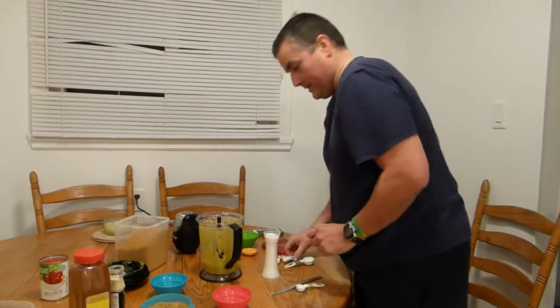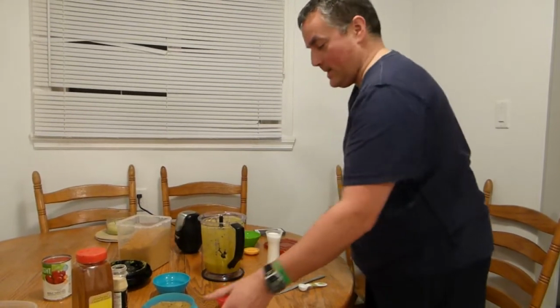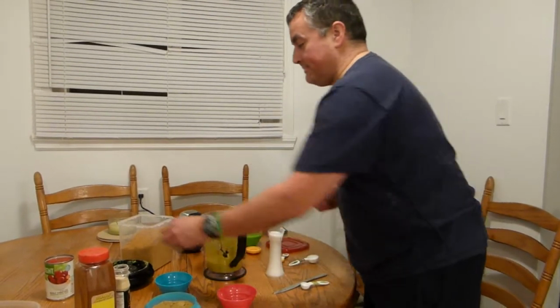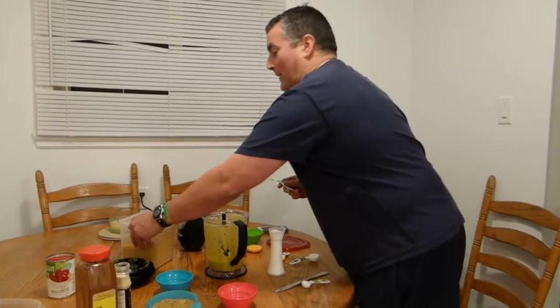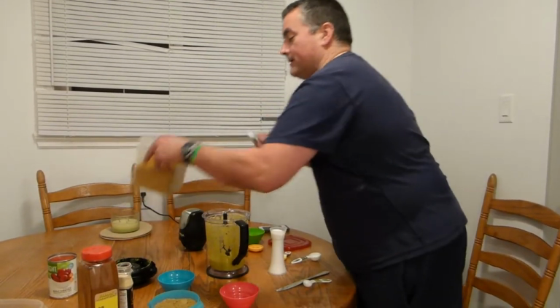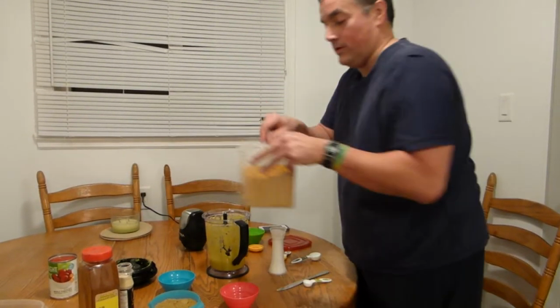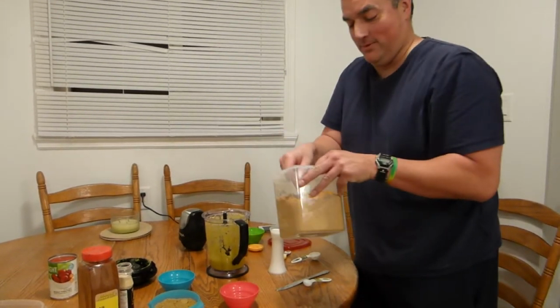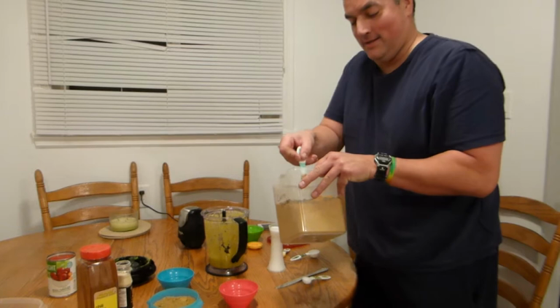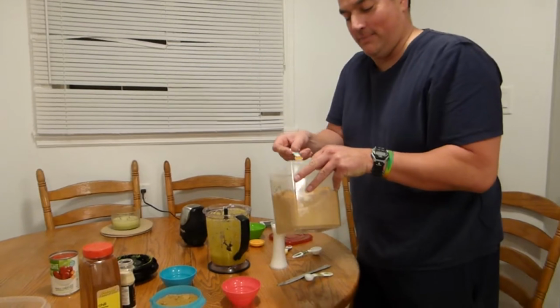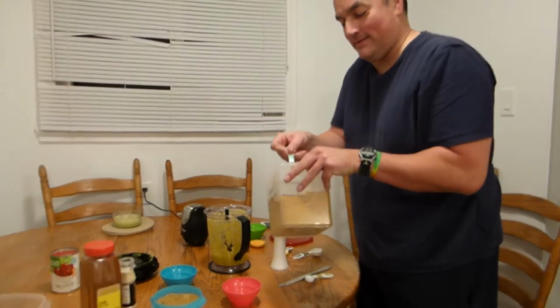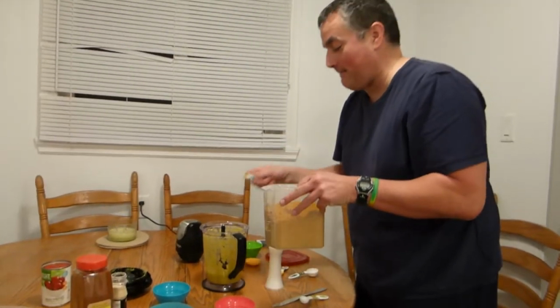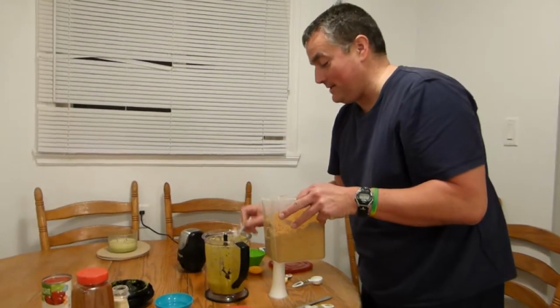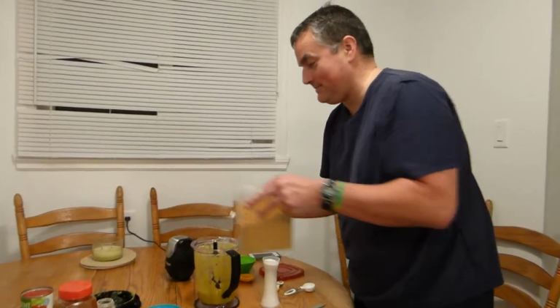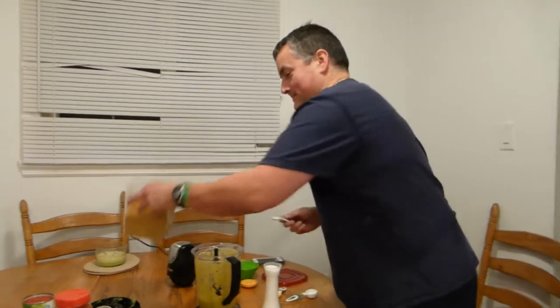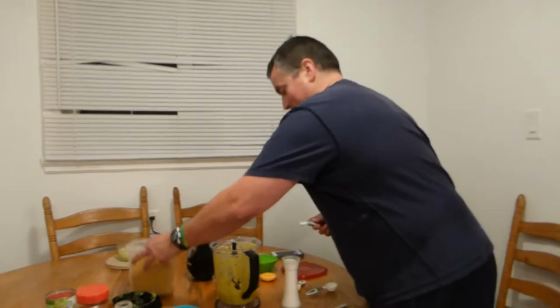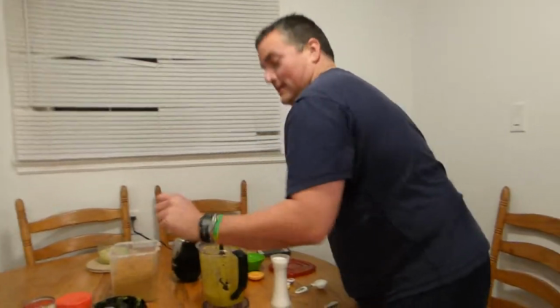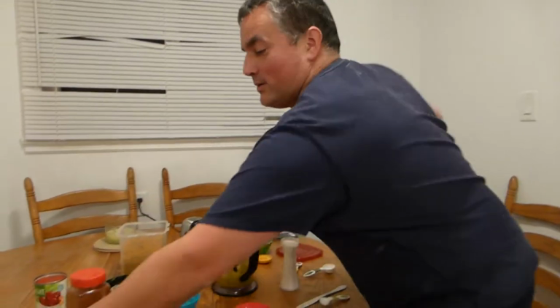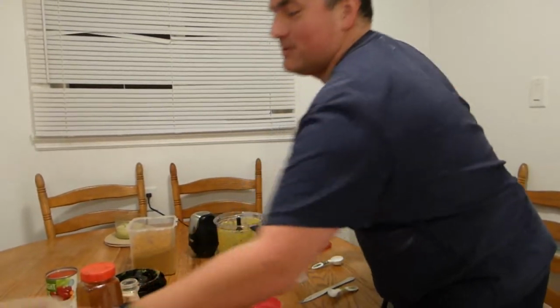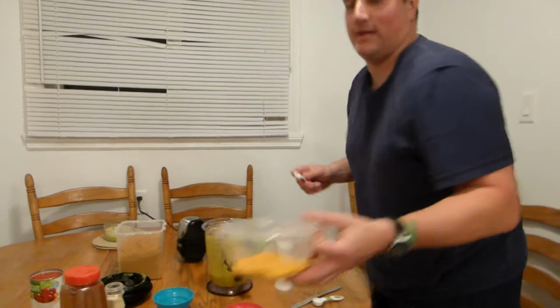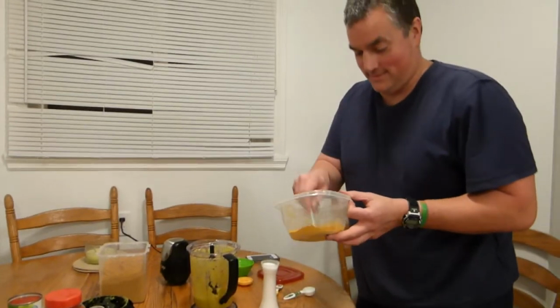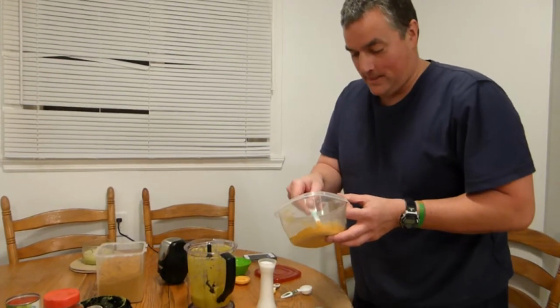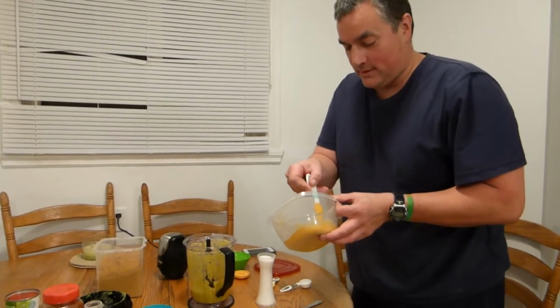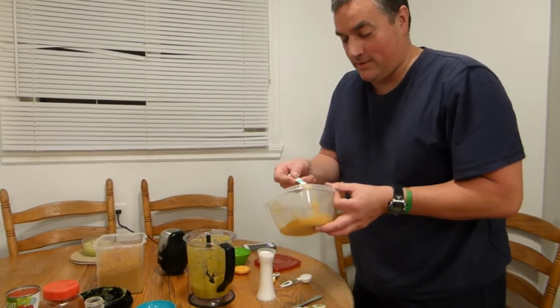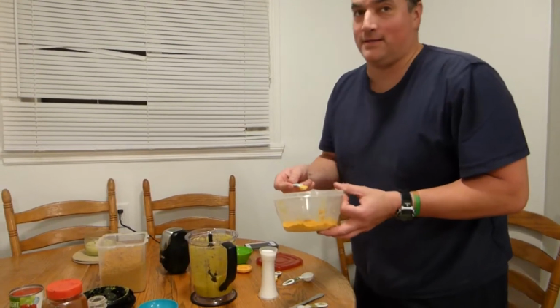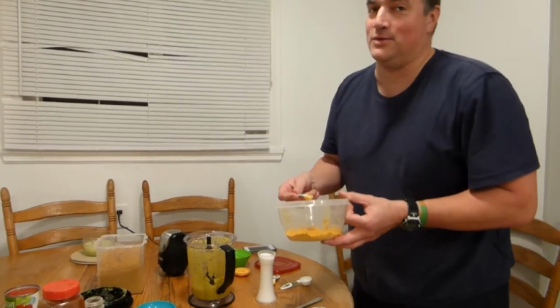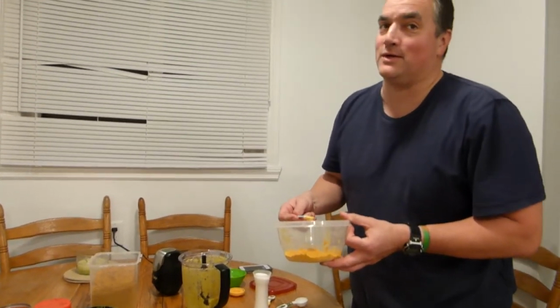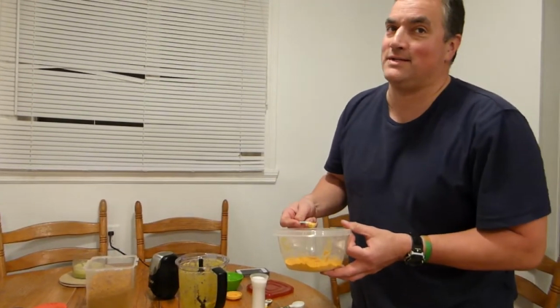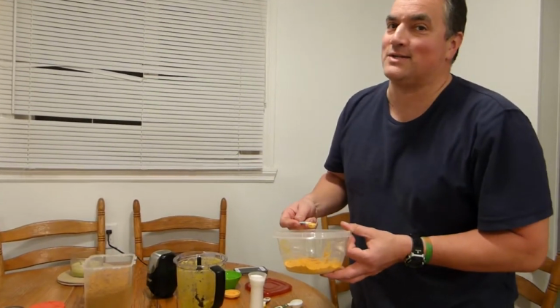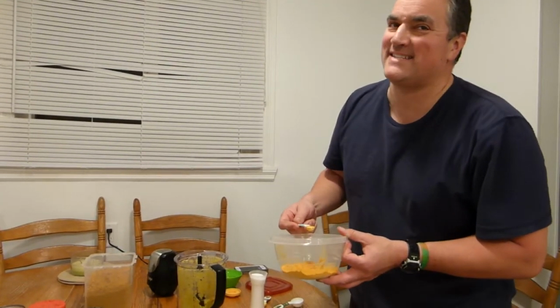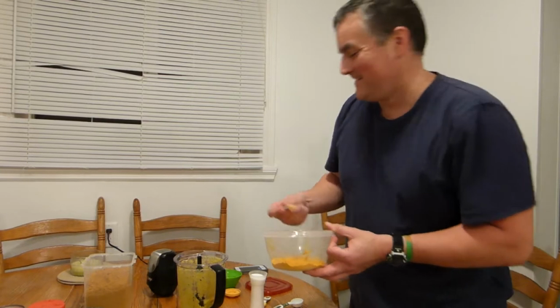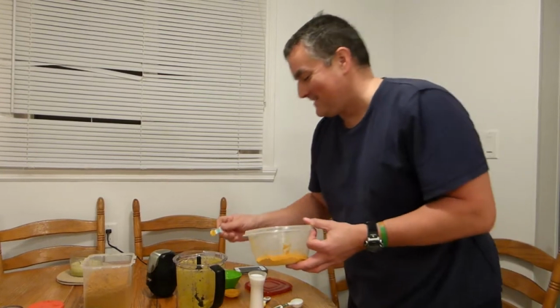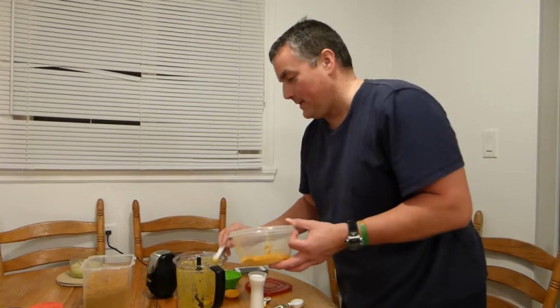We need one quarter teaspoon of curry powder — in you go. One quarter teaspoon of turmeric. Don't get your clothes dirty; stains are nasty. In you go.